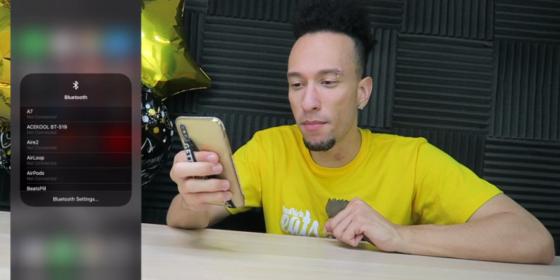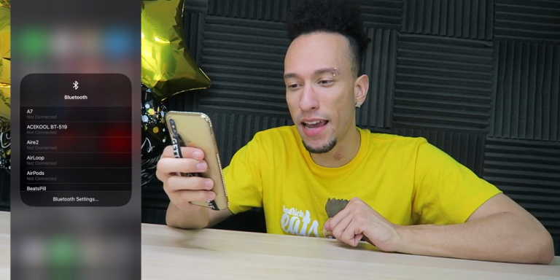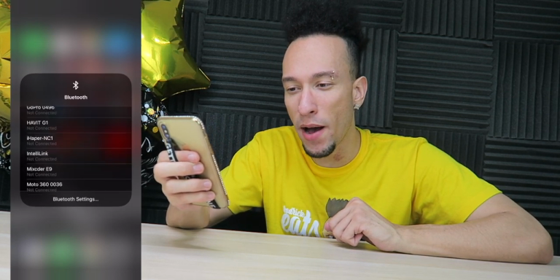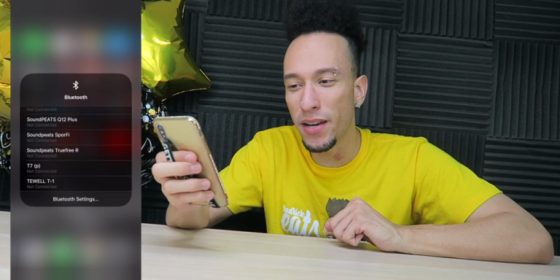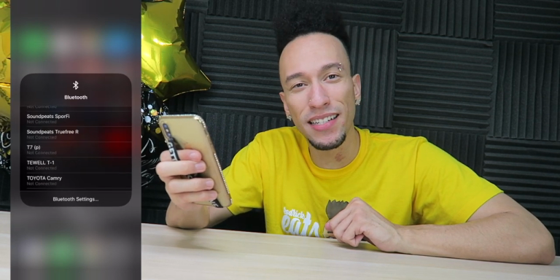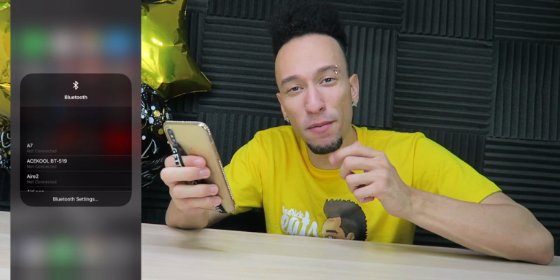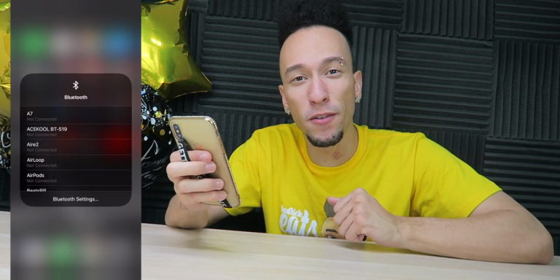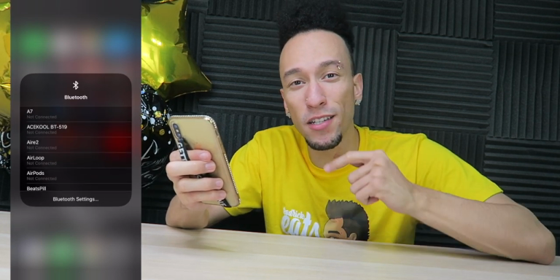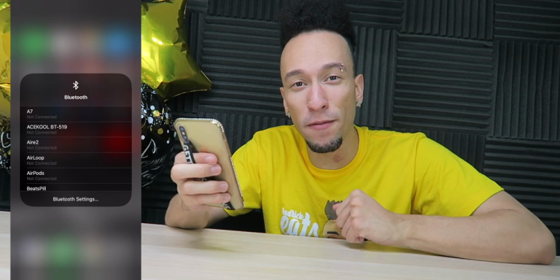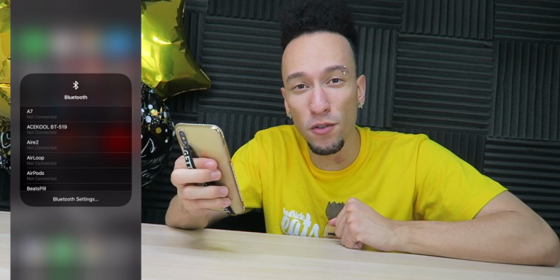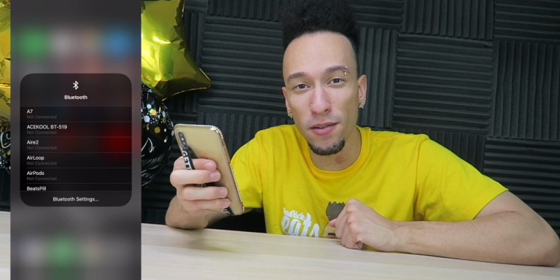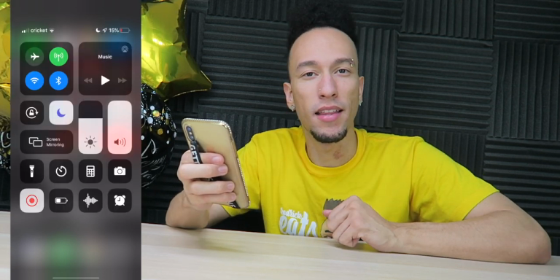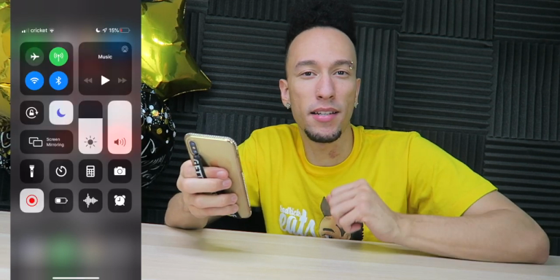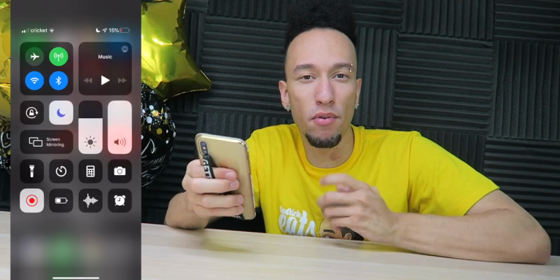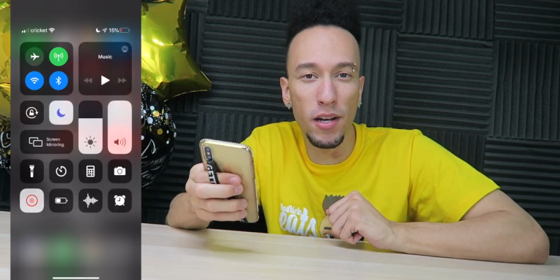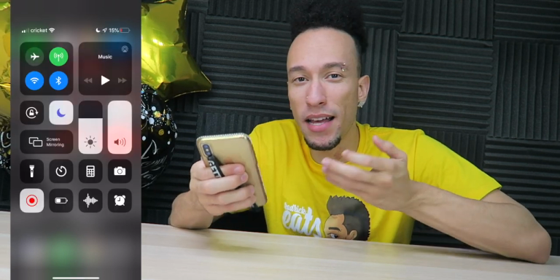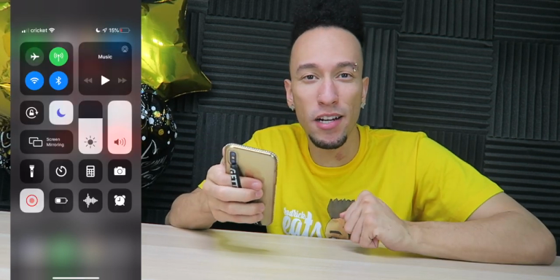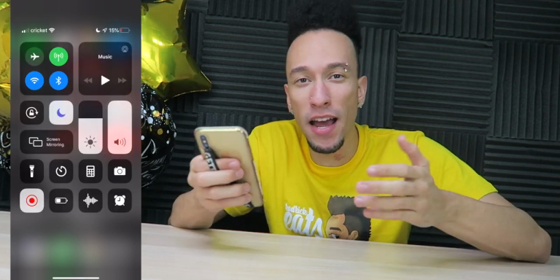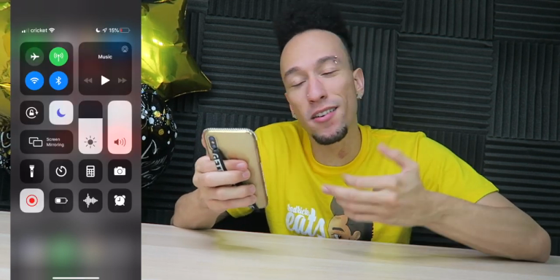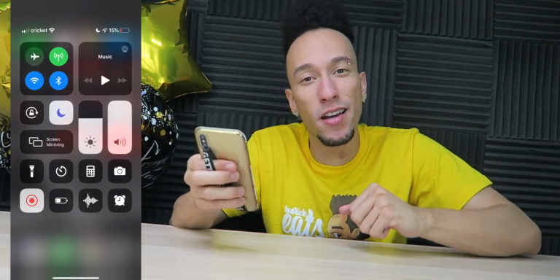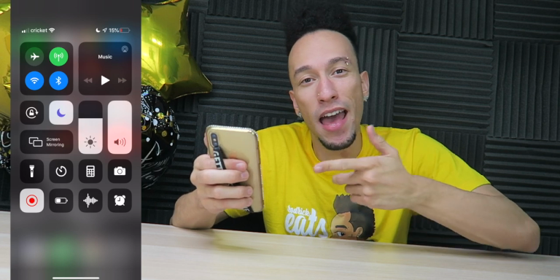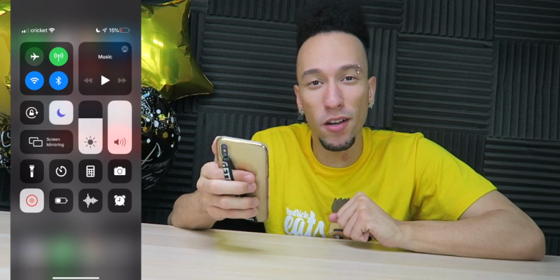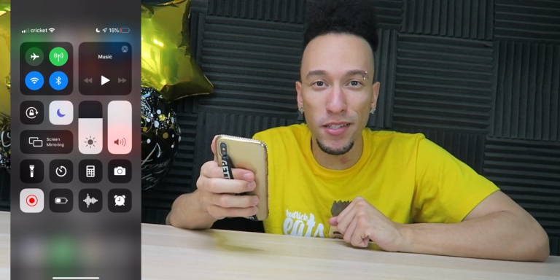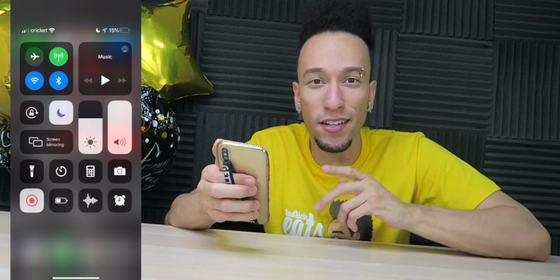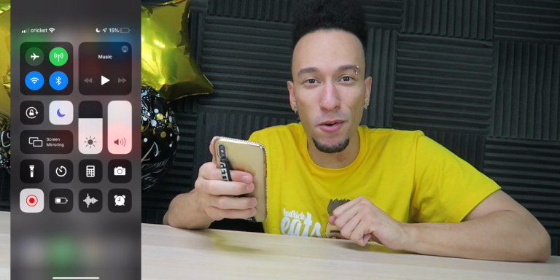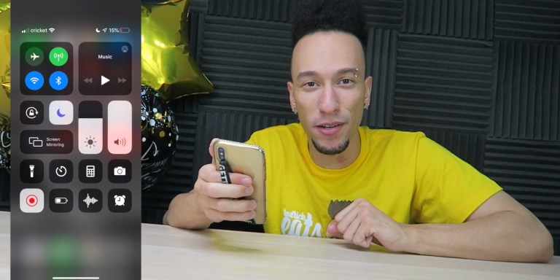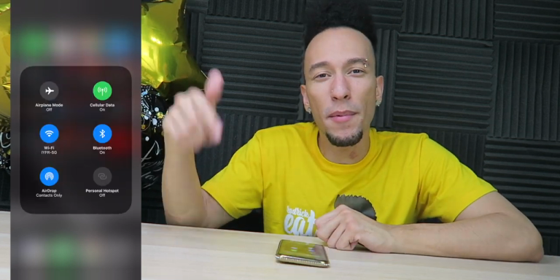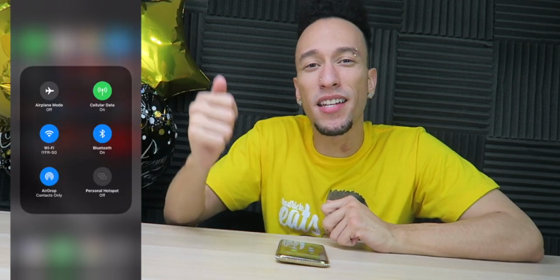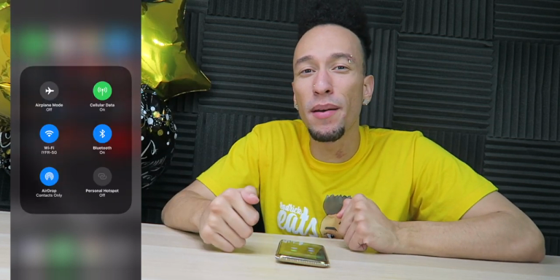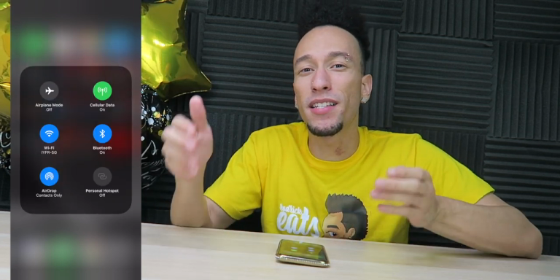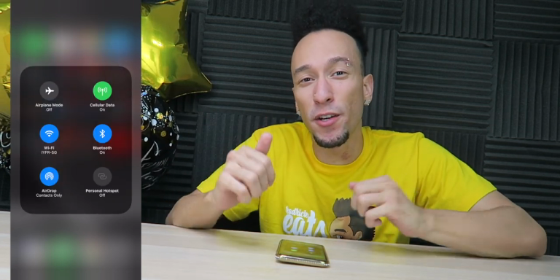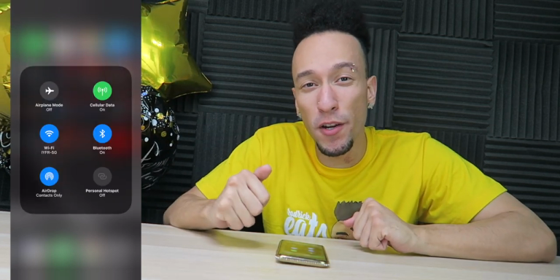Wow, you can connect to different Bluetooth devices right from the control panel, and that's basically it. Pretty cool, huh? I'm glad that's here finally — it took long enough. Now the control center actually has some more use to it. Comment your thoughts down below, let me know if this is actually useful to you and if you're glad it's here.